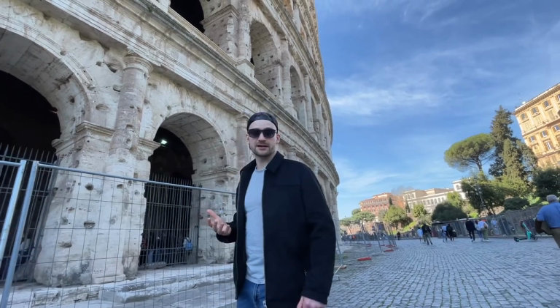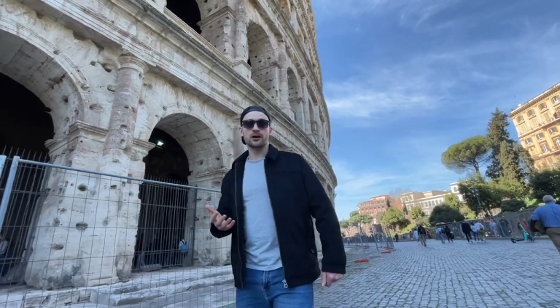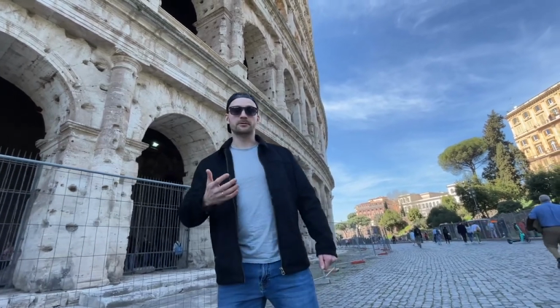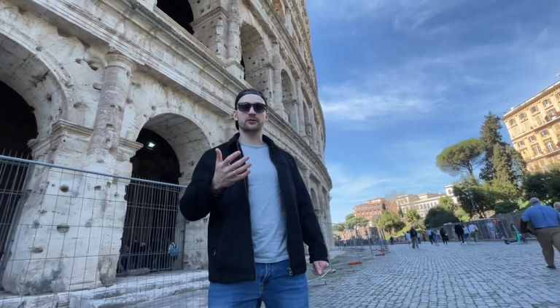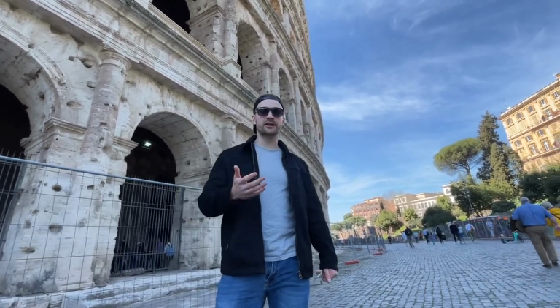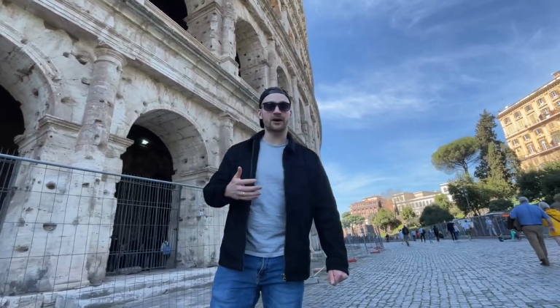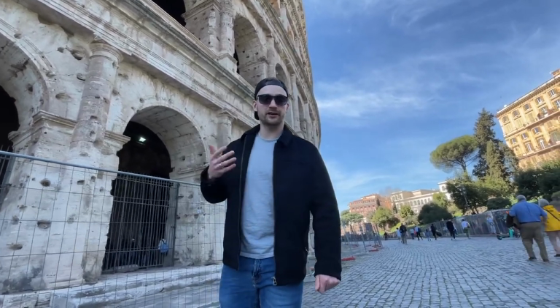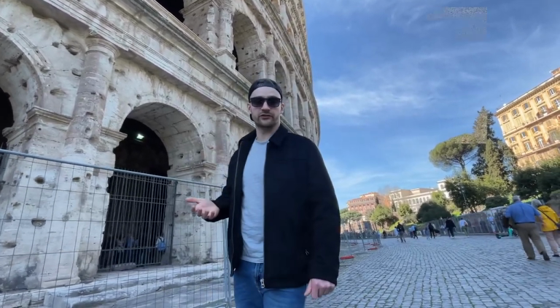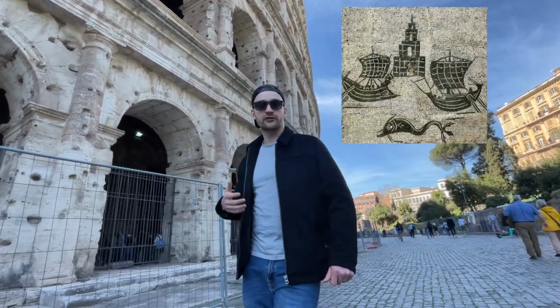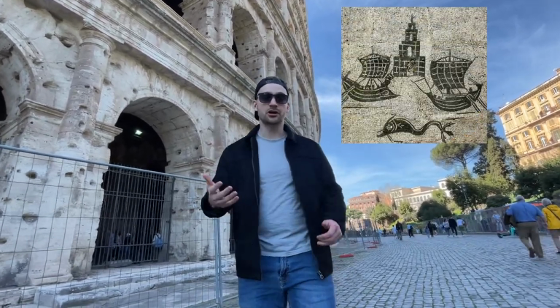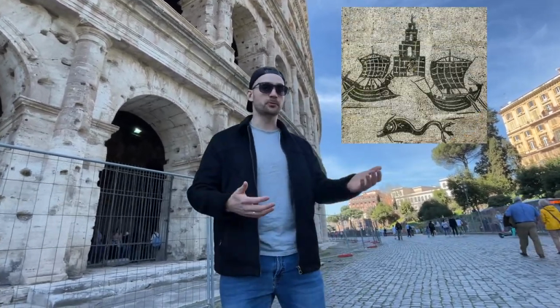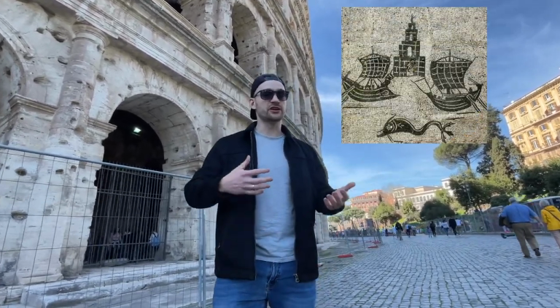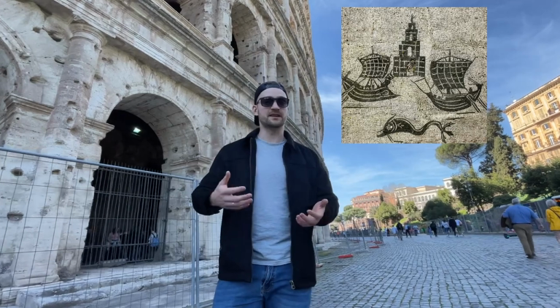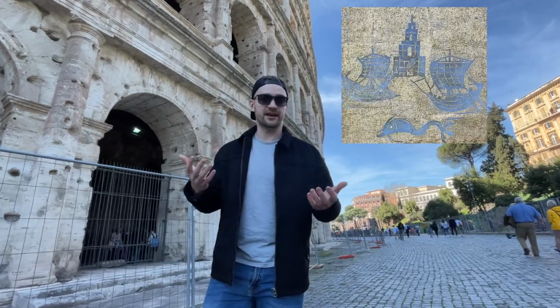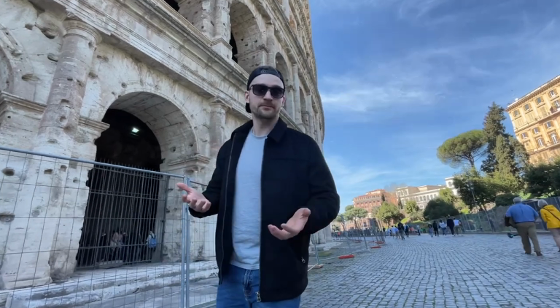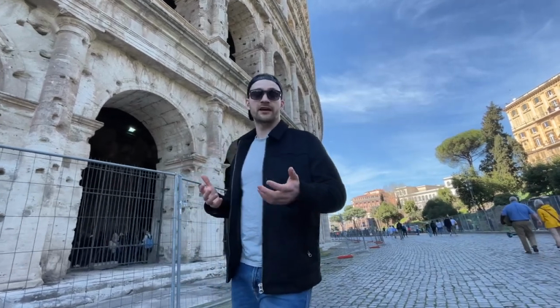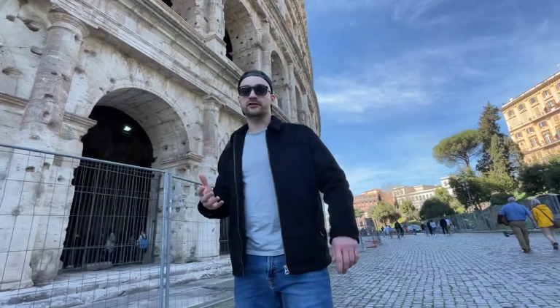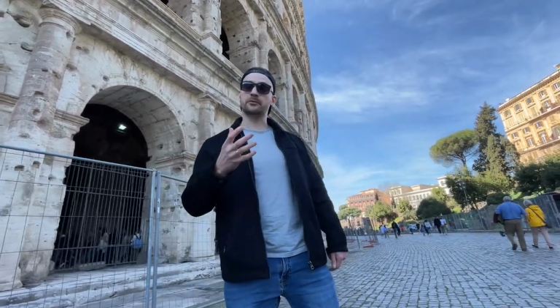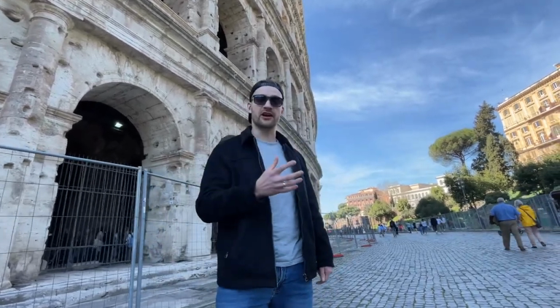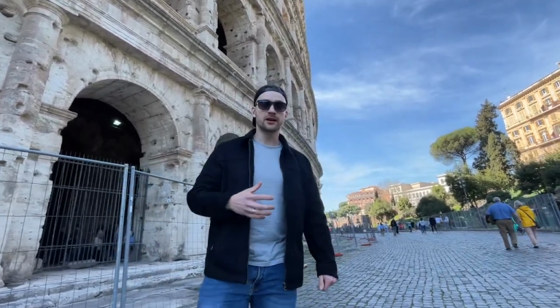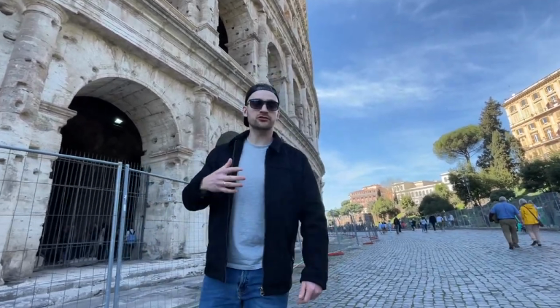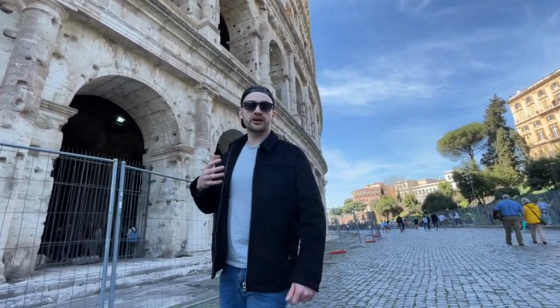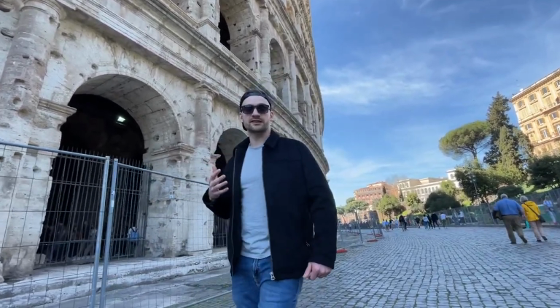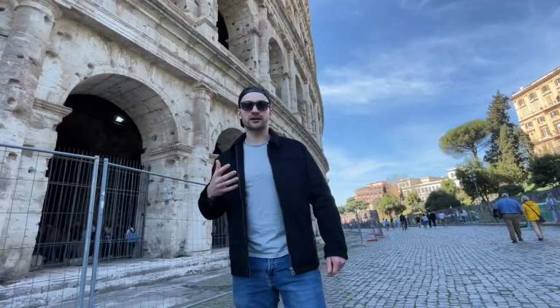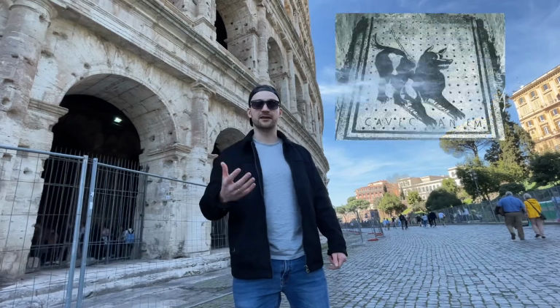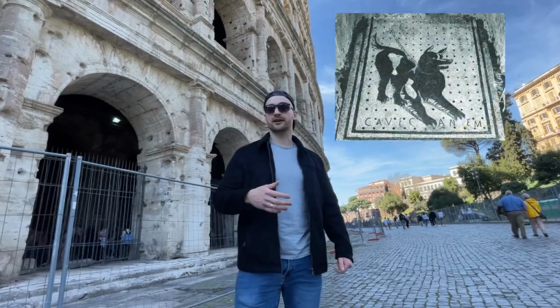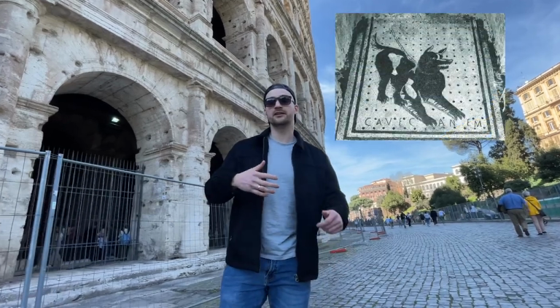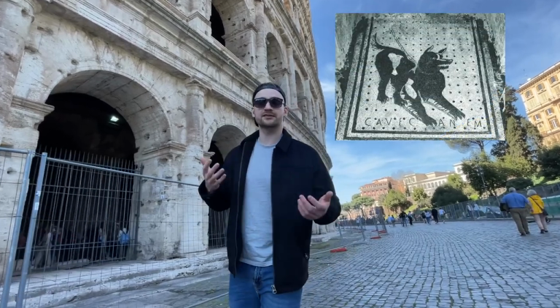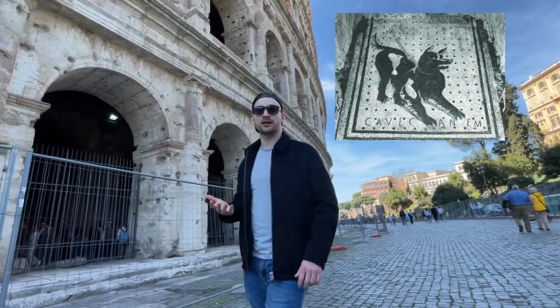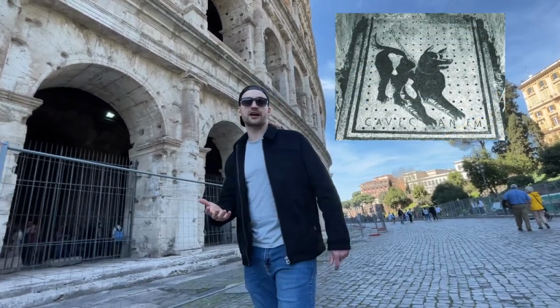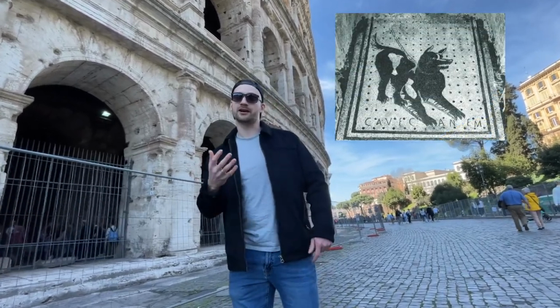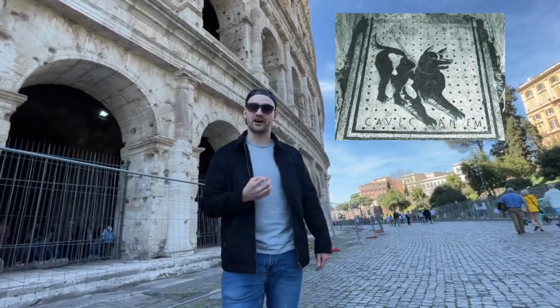For example, Roman baths were dominated by aquatic motifs — fish, octopuses, ships, etc. In a house, this type of mosaic could also communicate a message to a guest, as is the case with the famous cave canem mosaic.